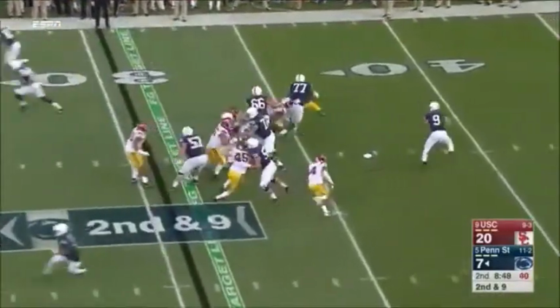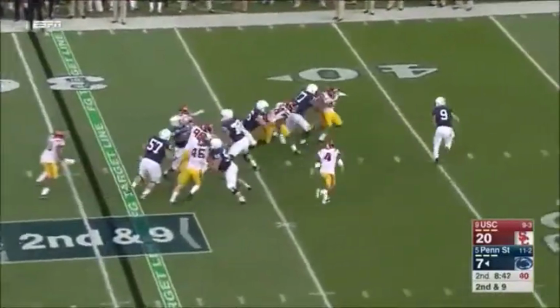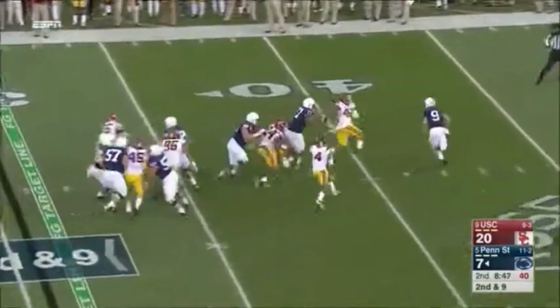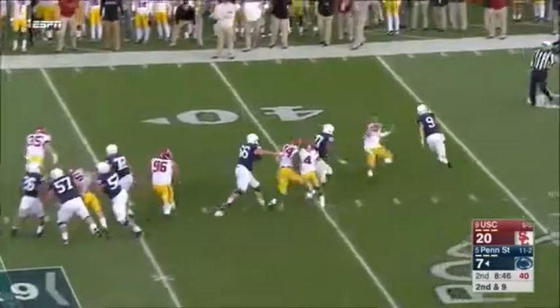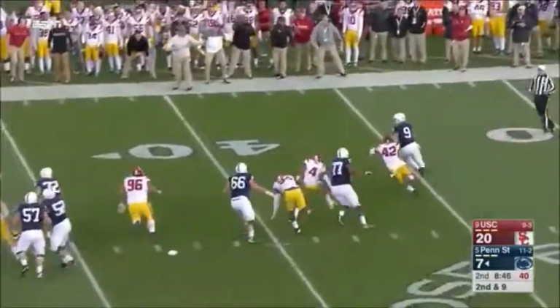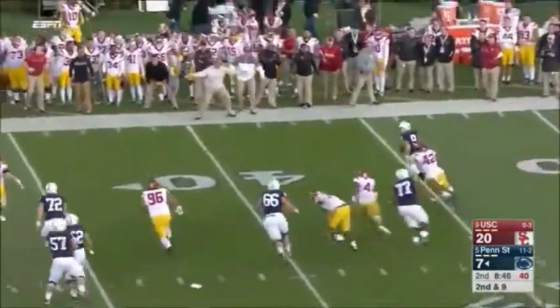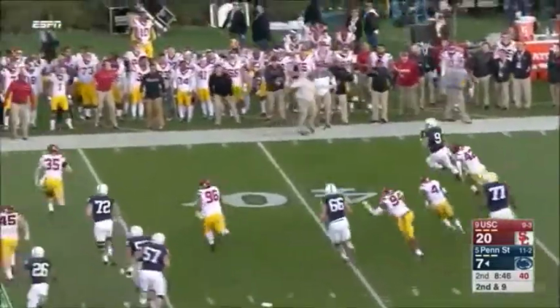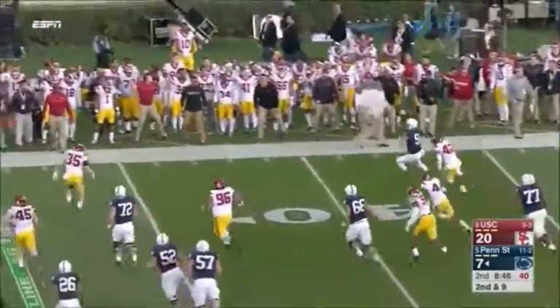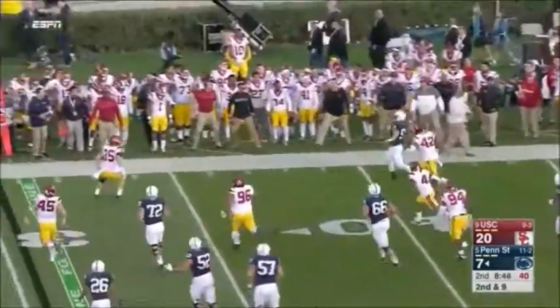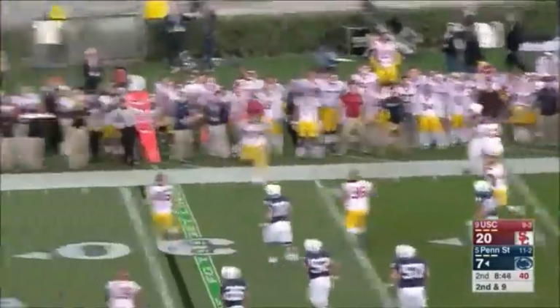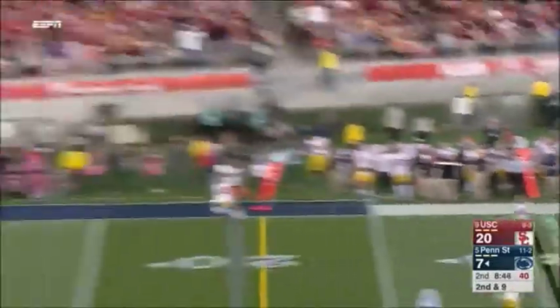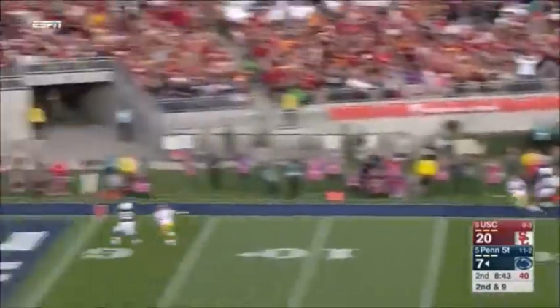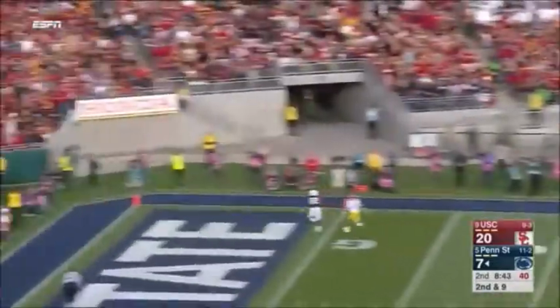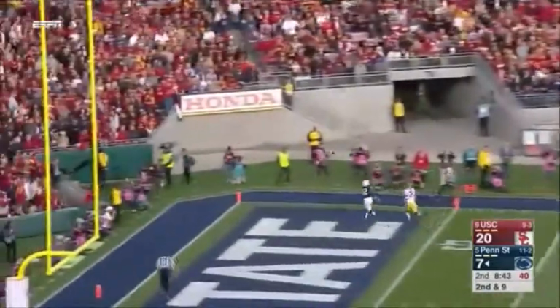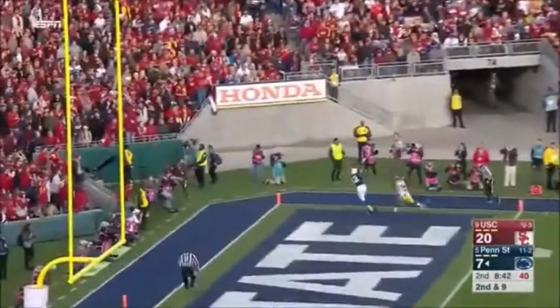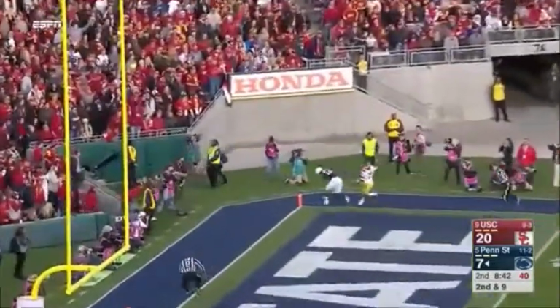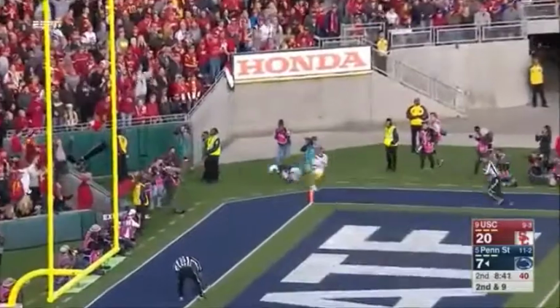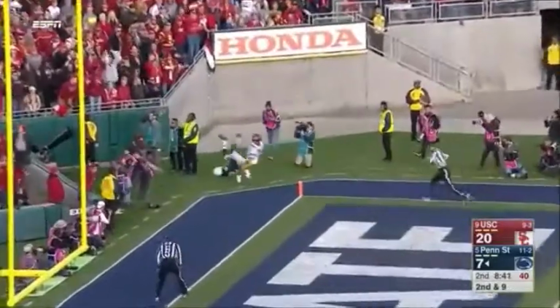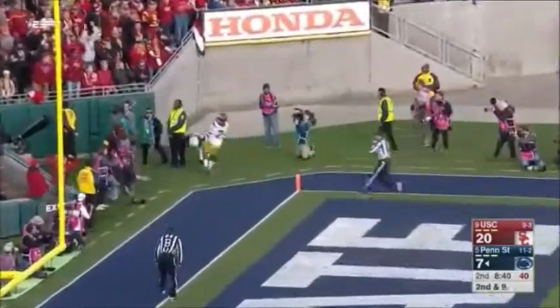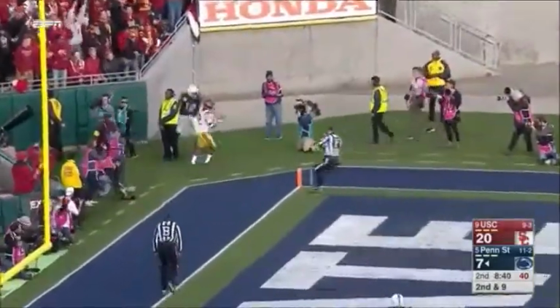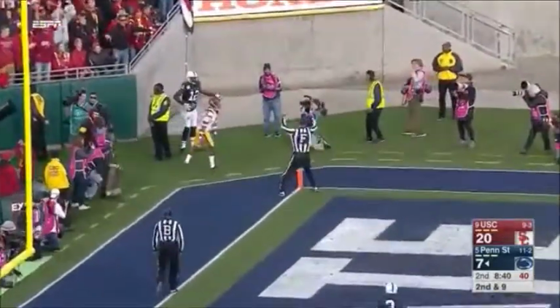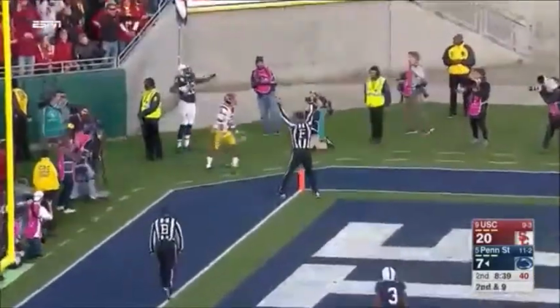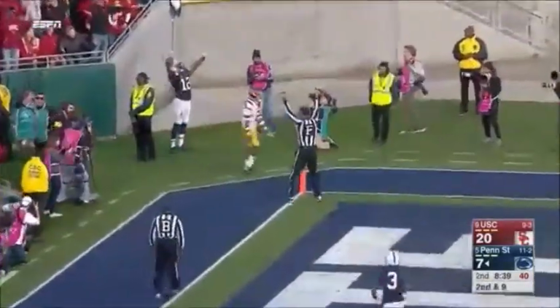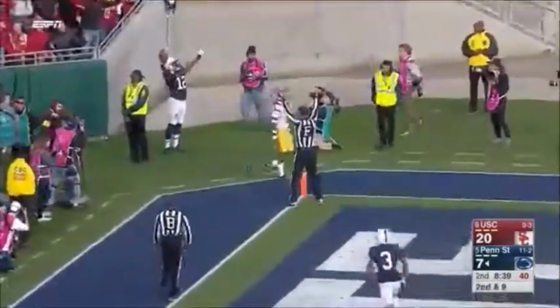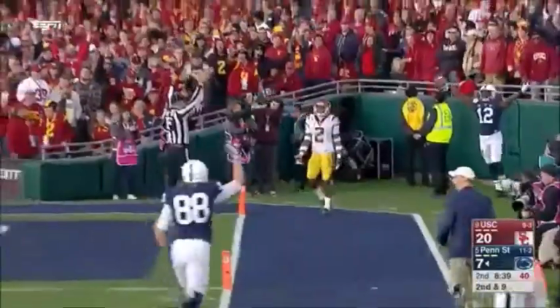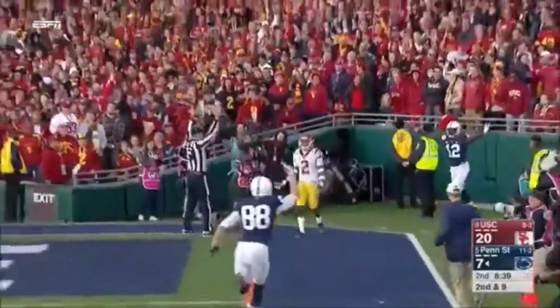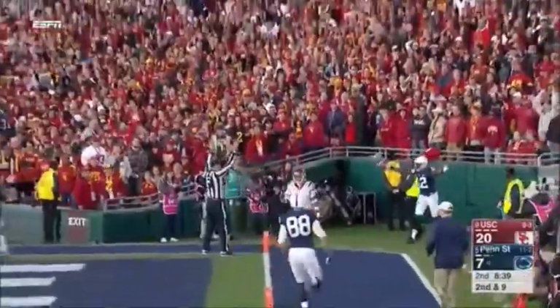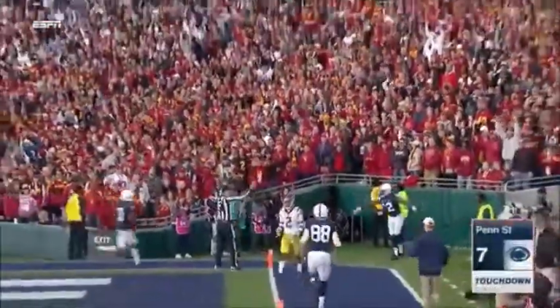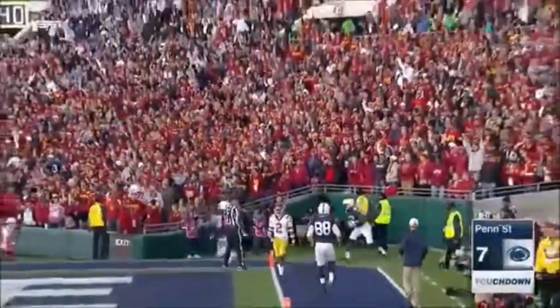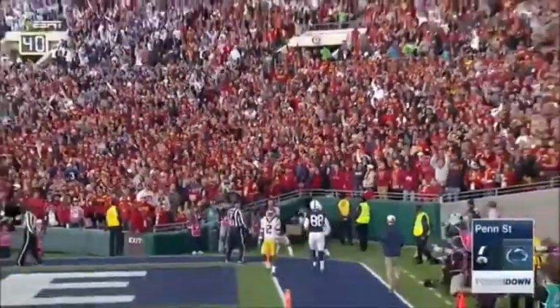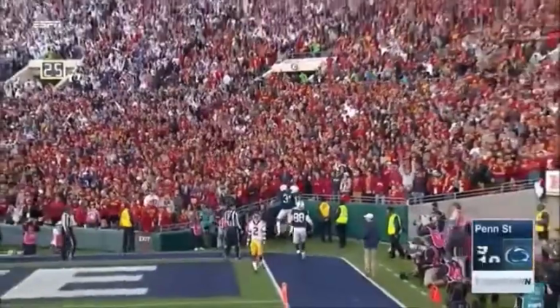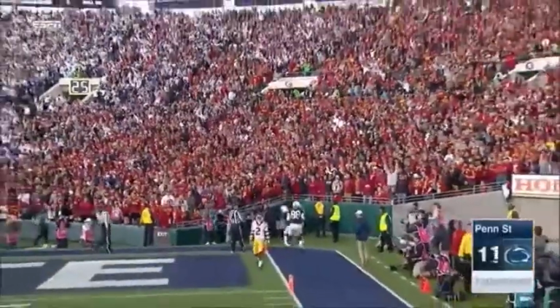Trojans bring some pressure. McSorley rolls away from it and heaves a long ball to the end zone for Godwin. Touchdown! Right on cue! He beats Adoree.